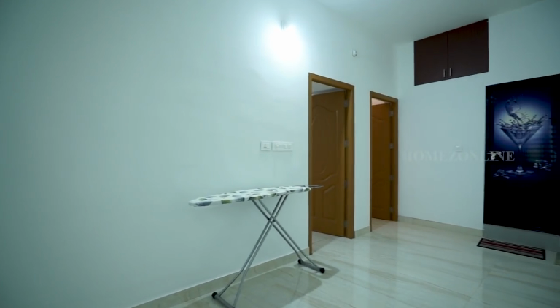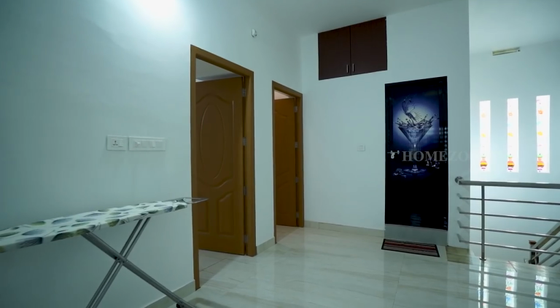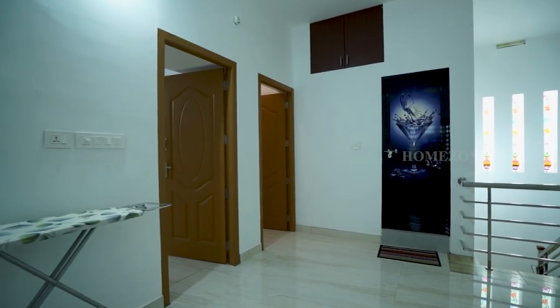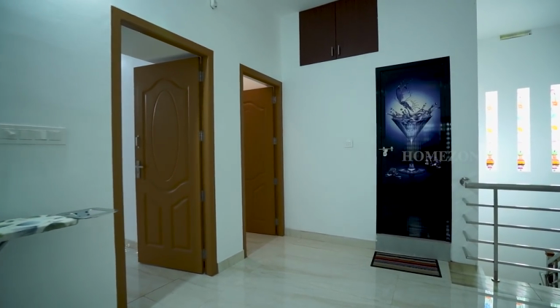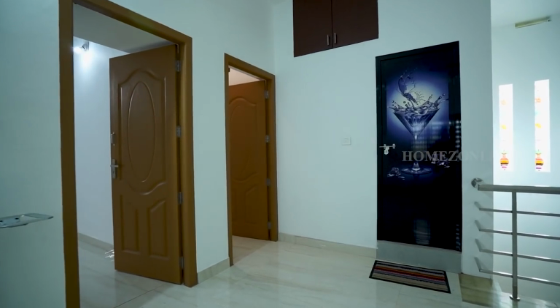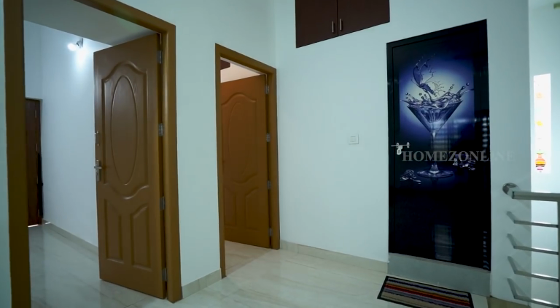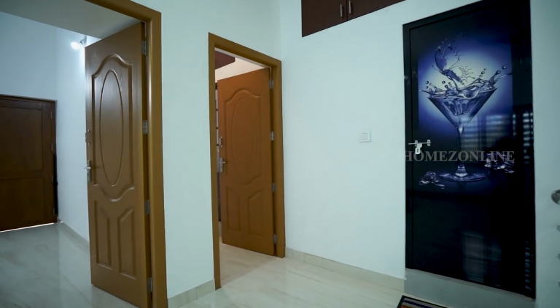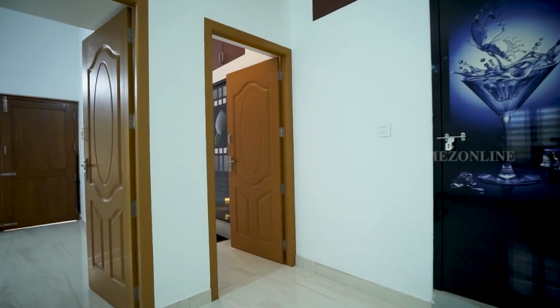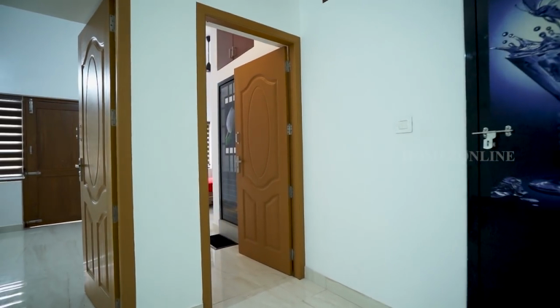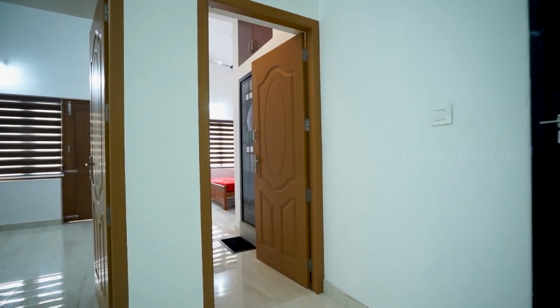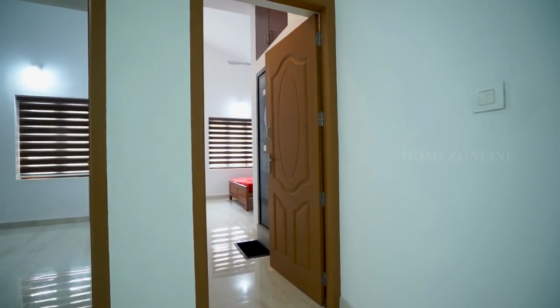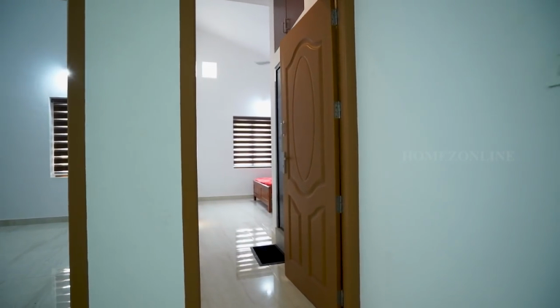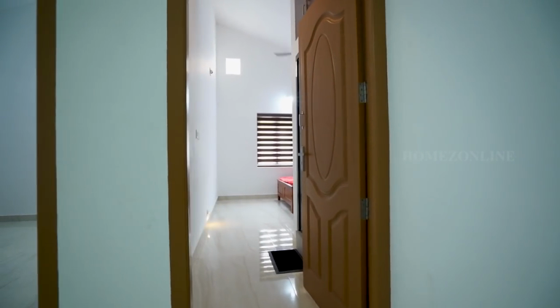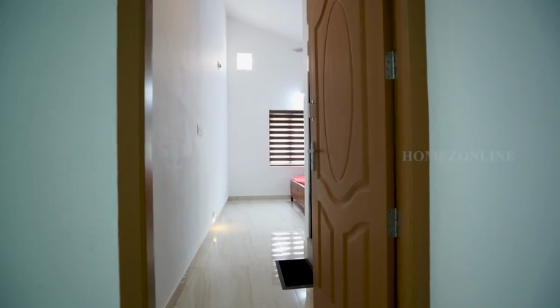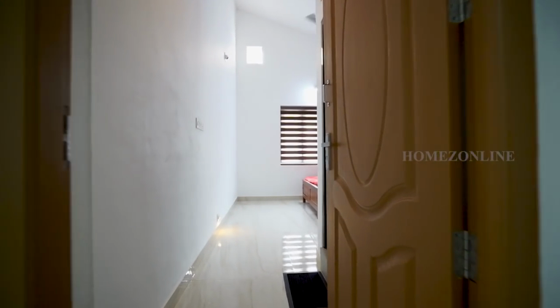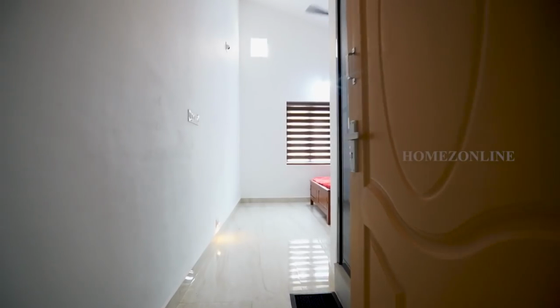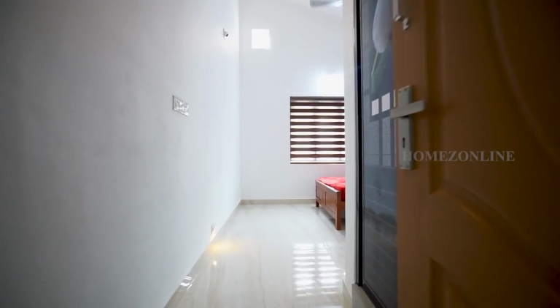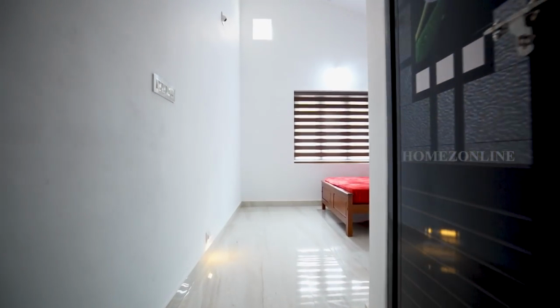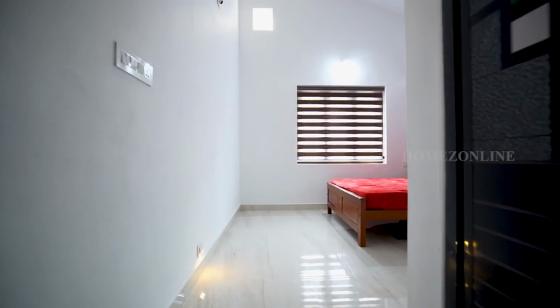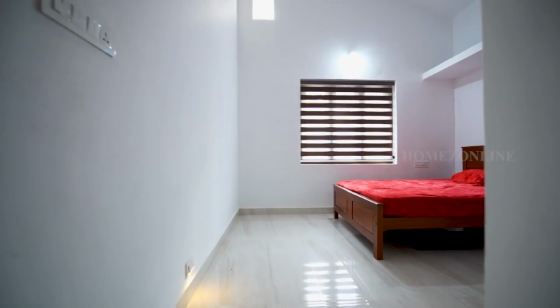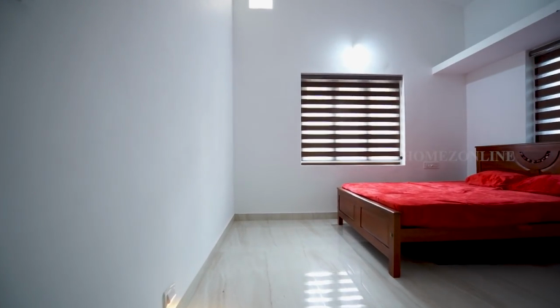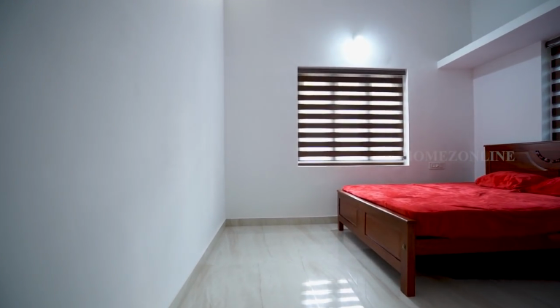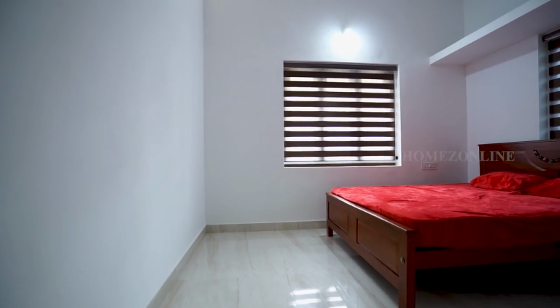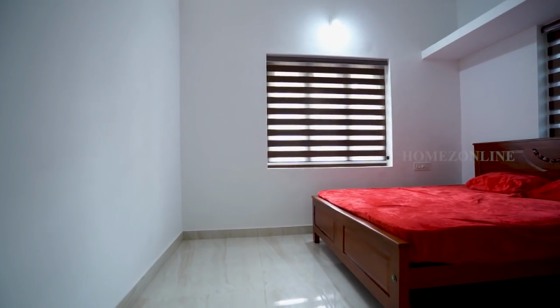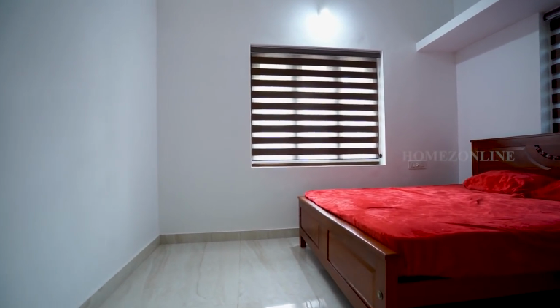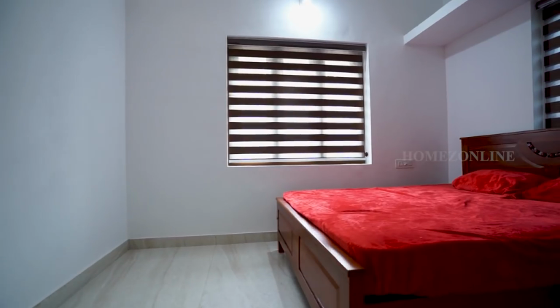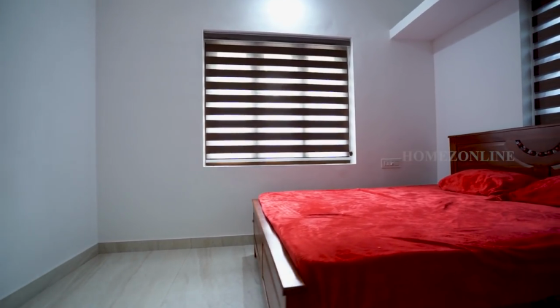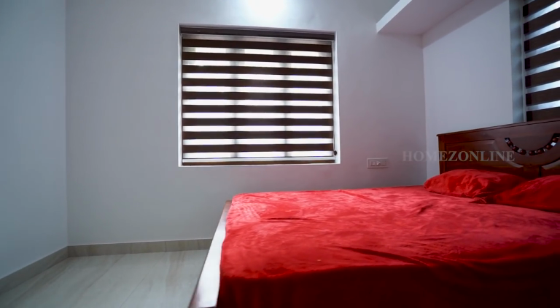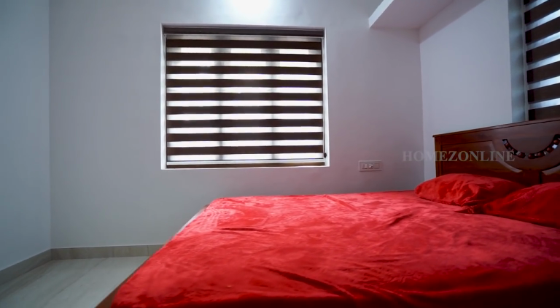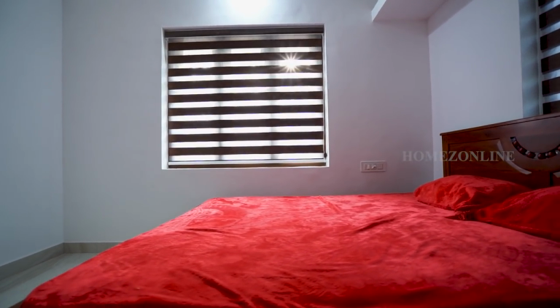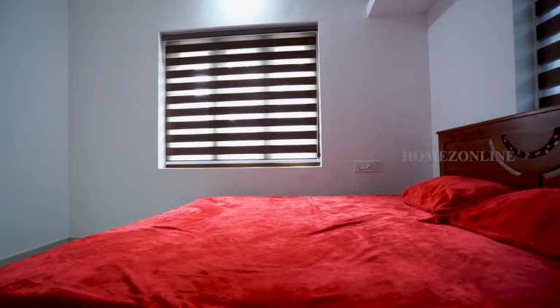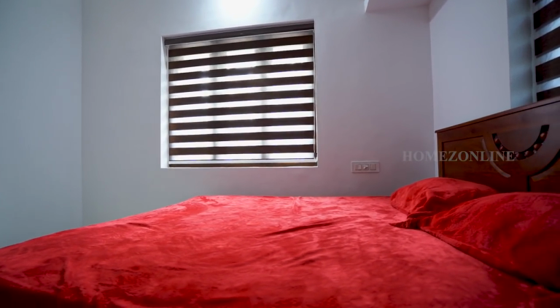We are moving to the third bedroom. It is a spacious bedroom simply arranged with an attached toilet, double cot bed, and wardrobes.